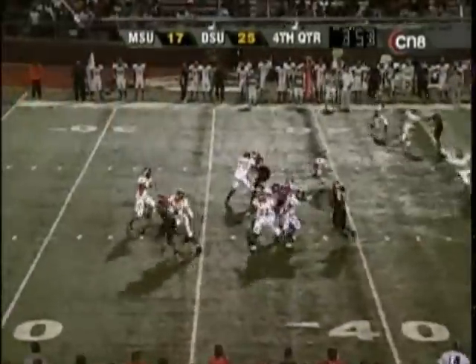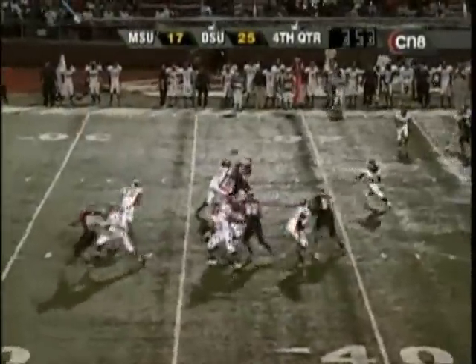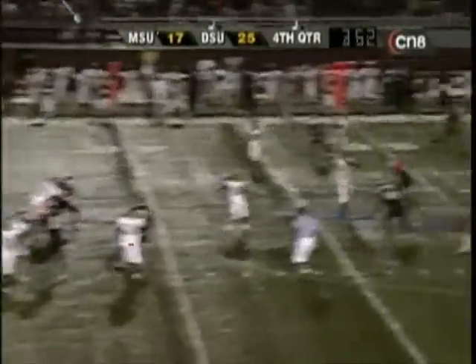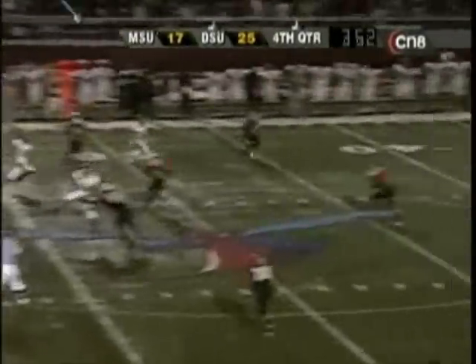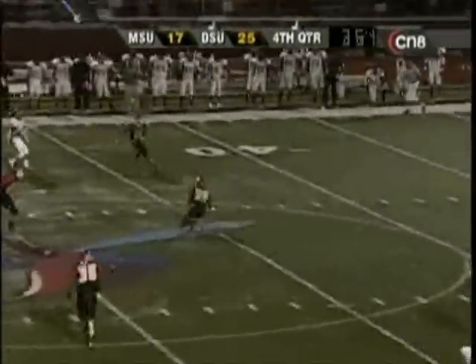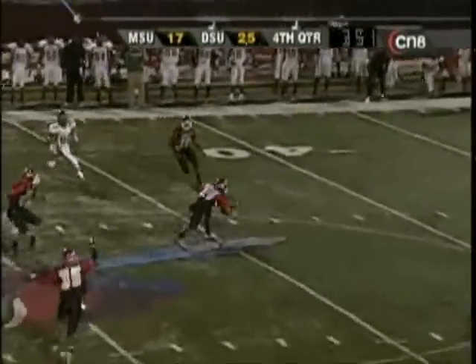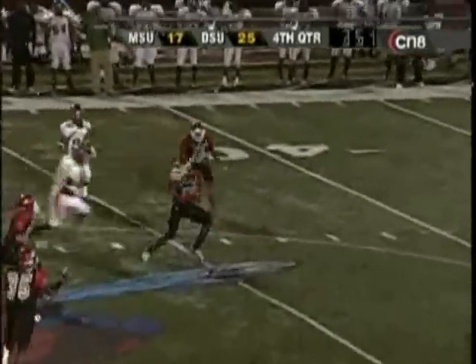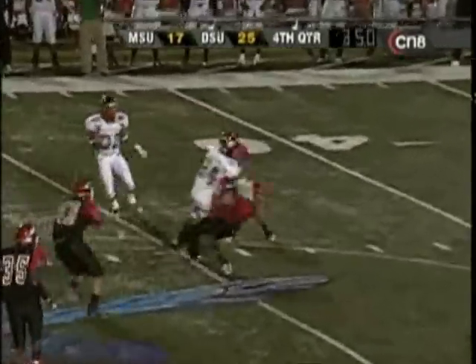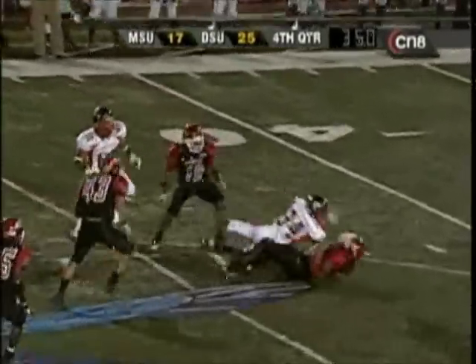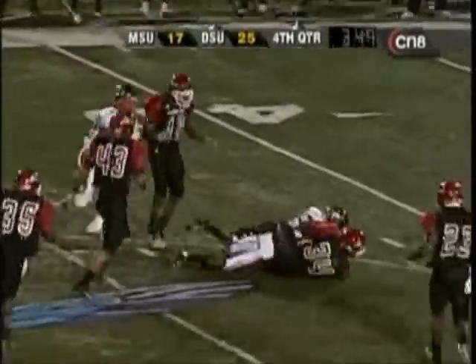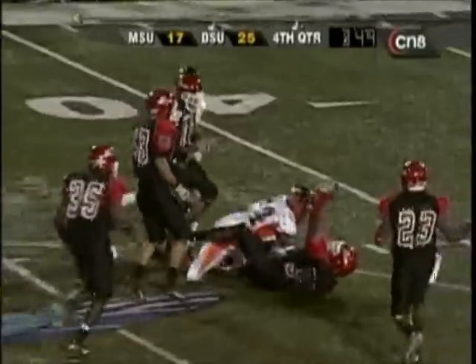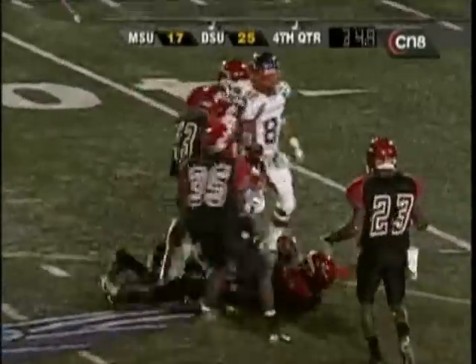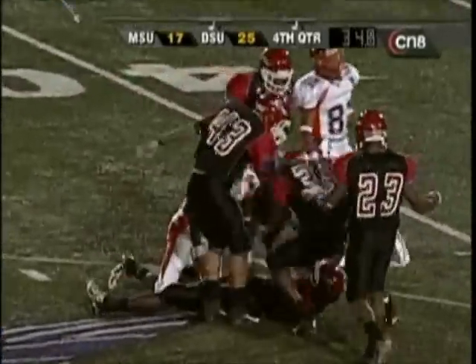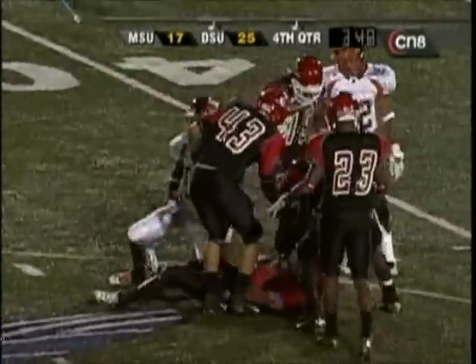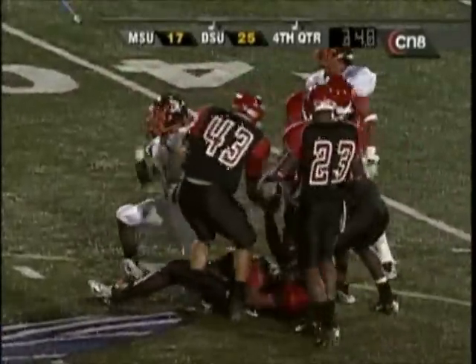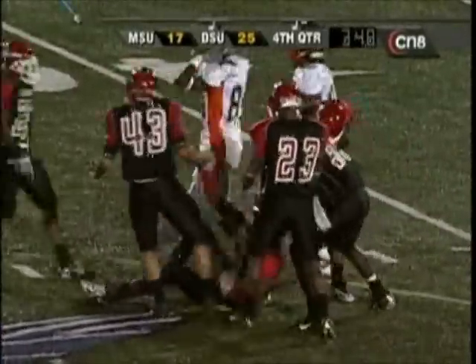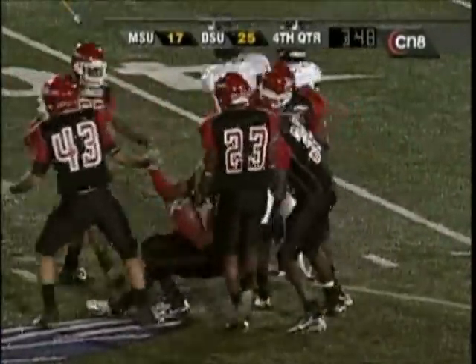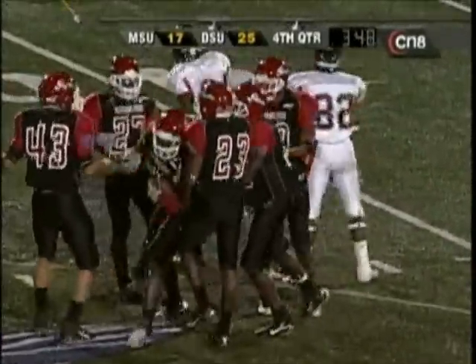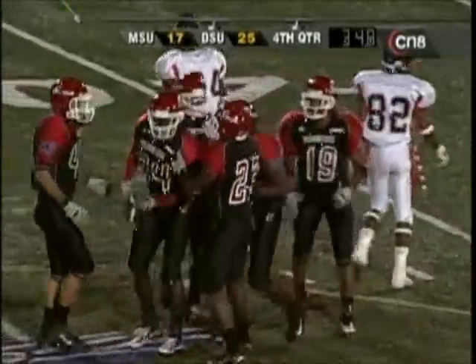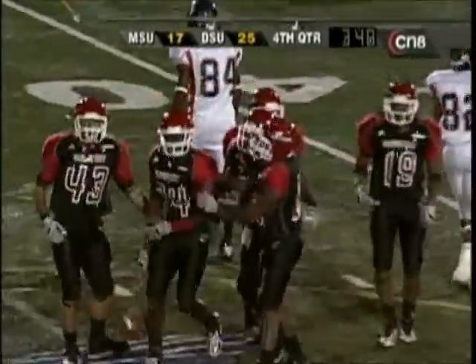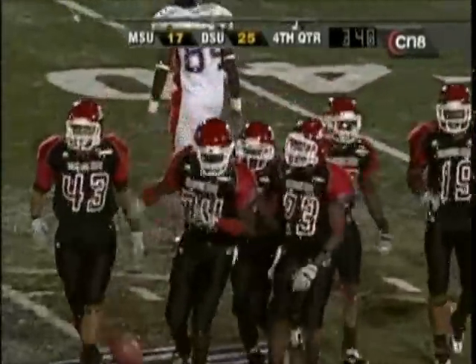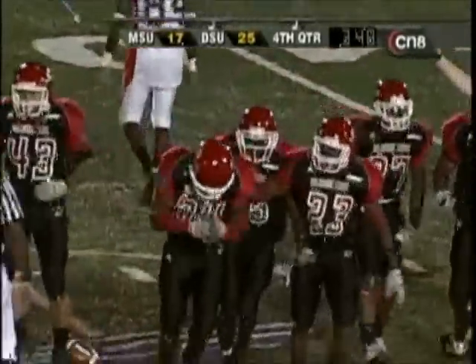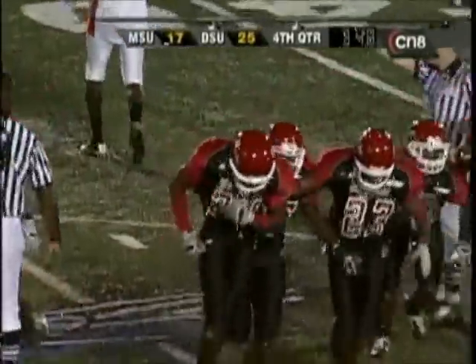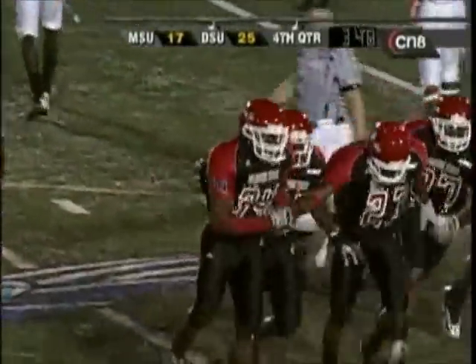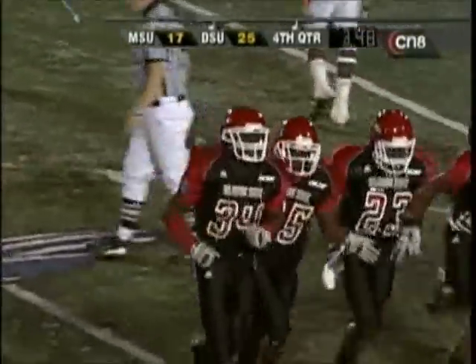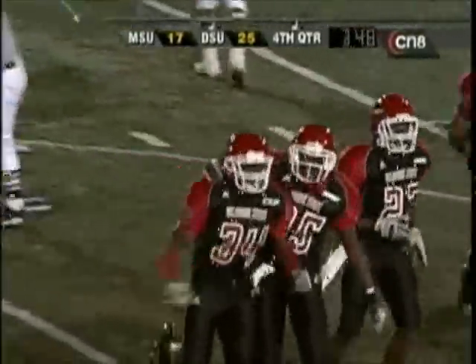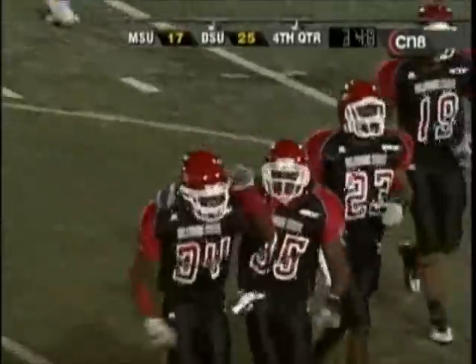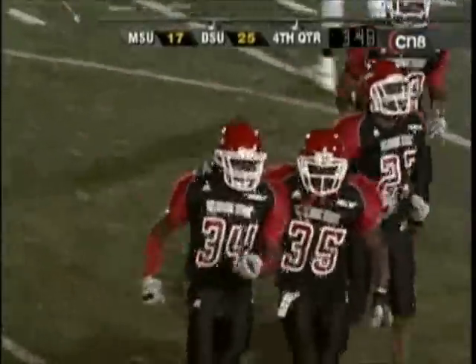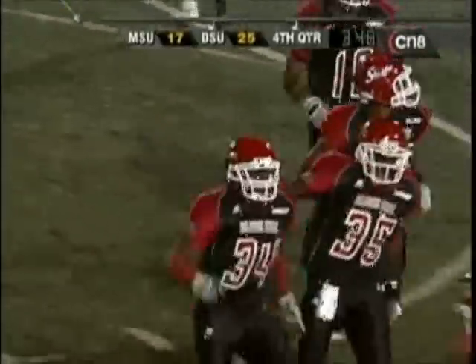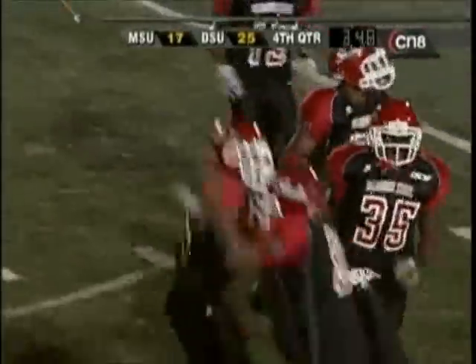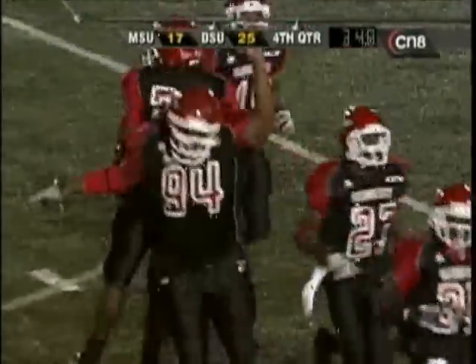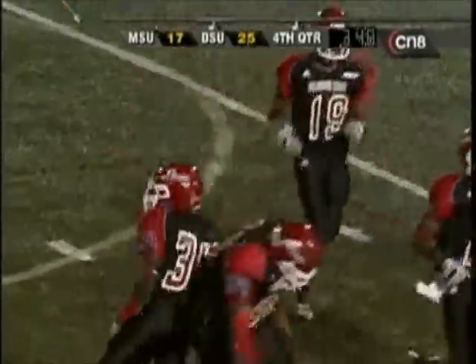Melton with time, throwing over the middle — intercepted. Delaware State comes up with a huge play. Ryan Robinson, the free safety, playing center field.